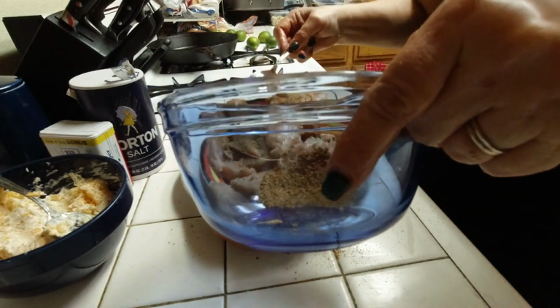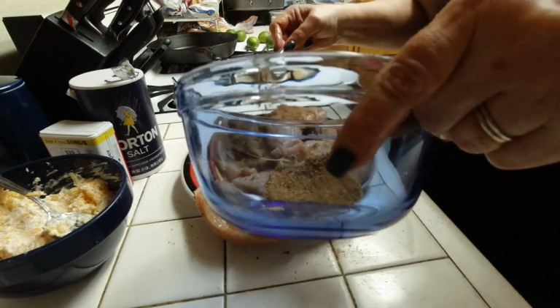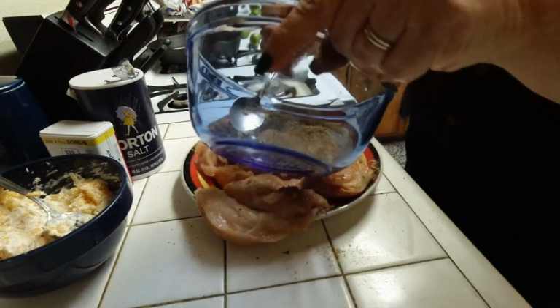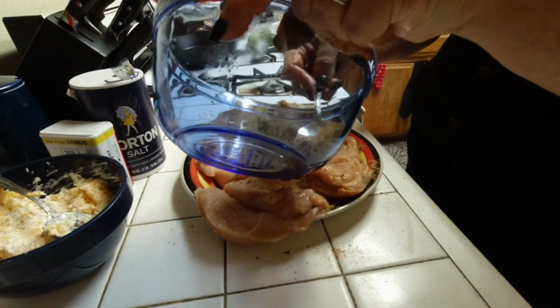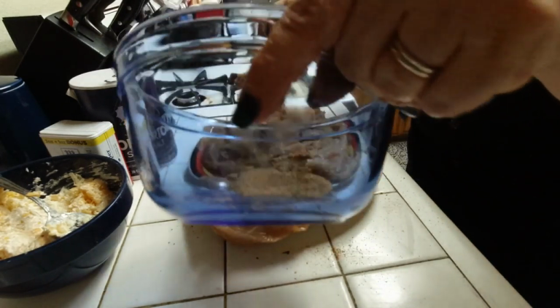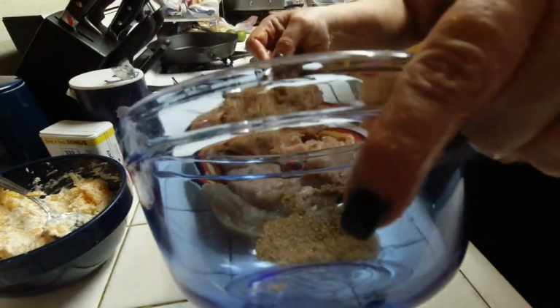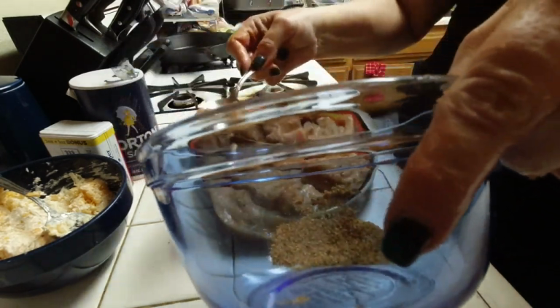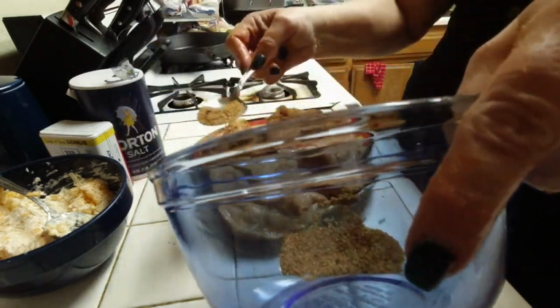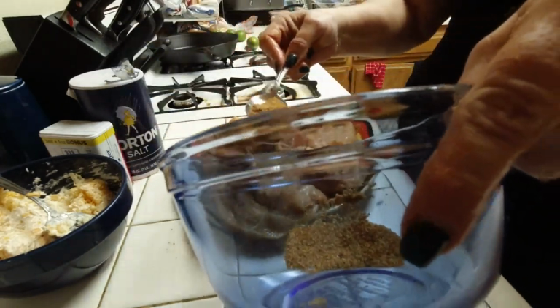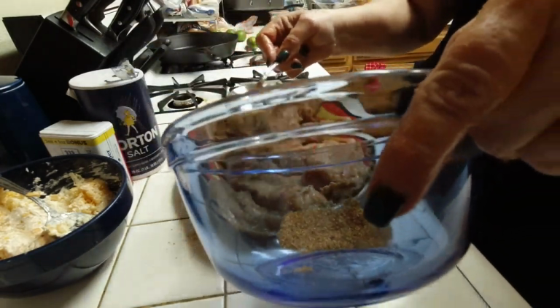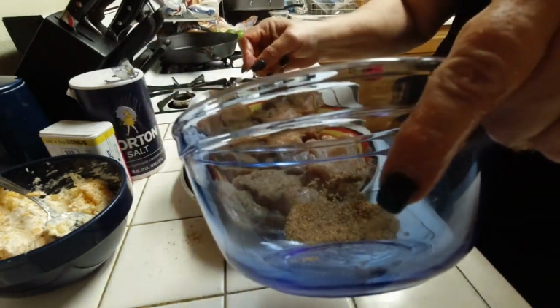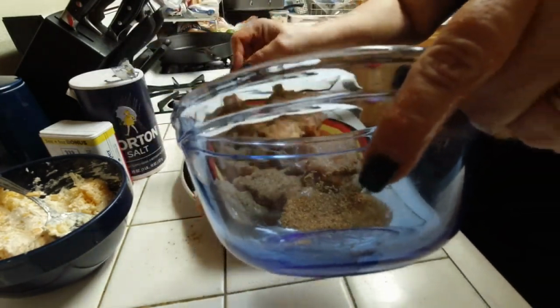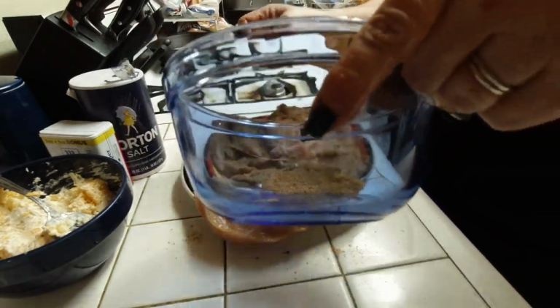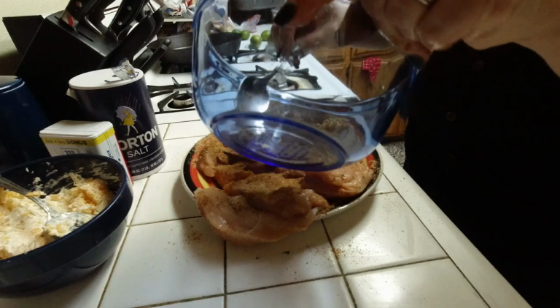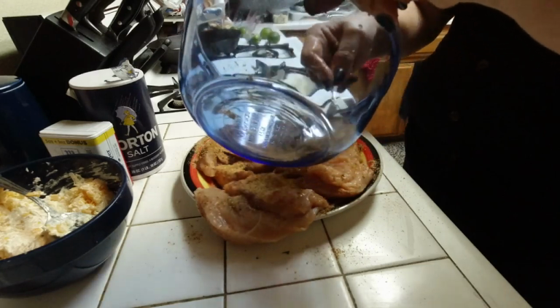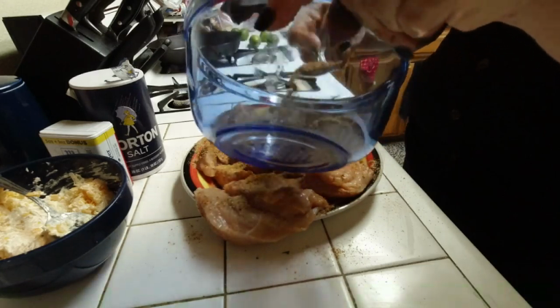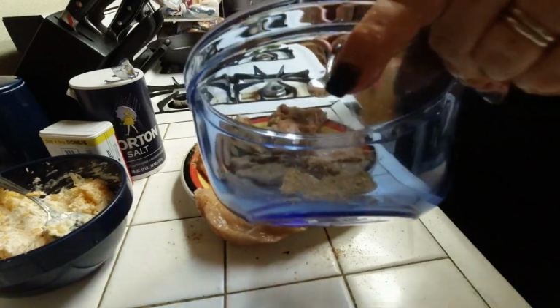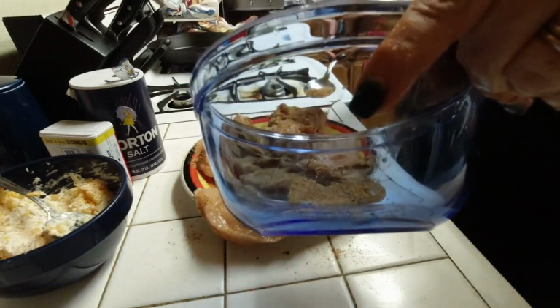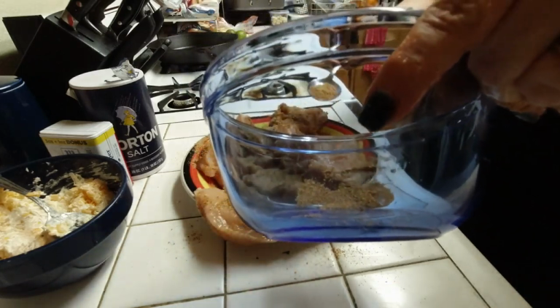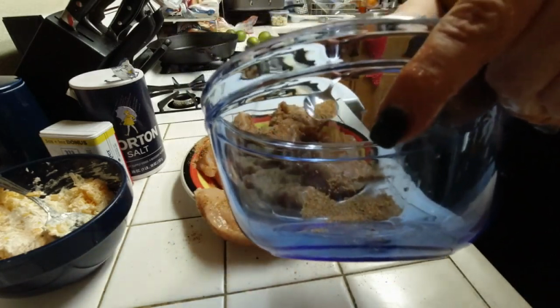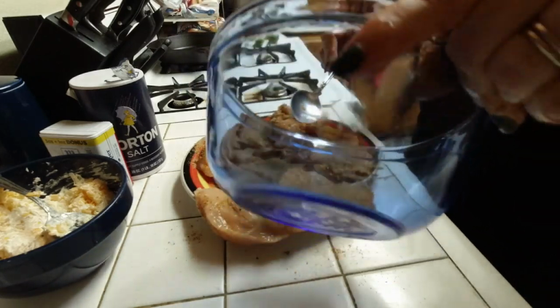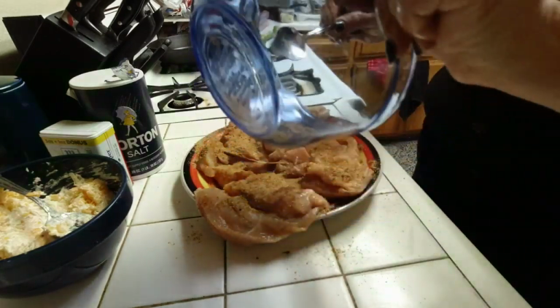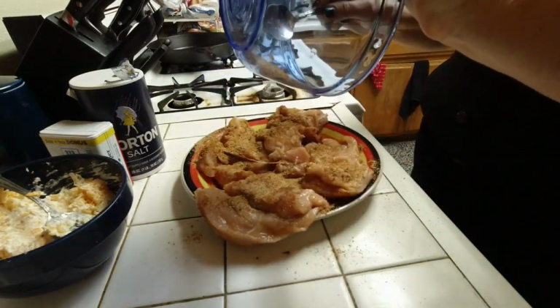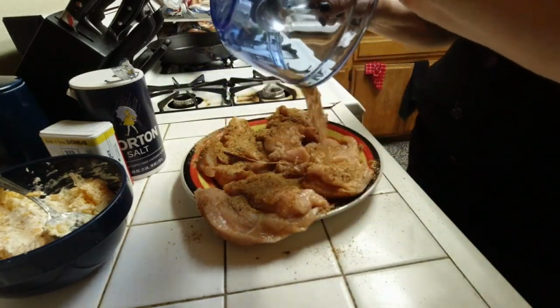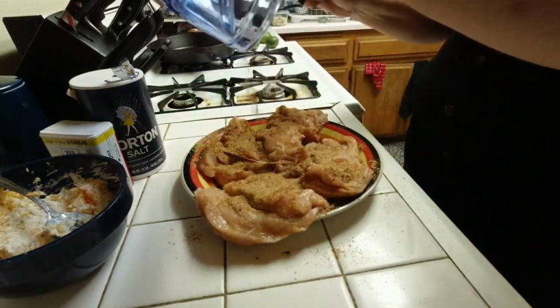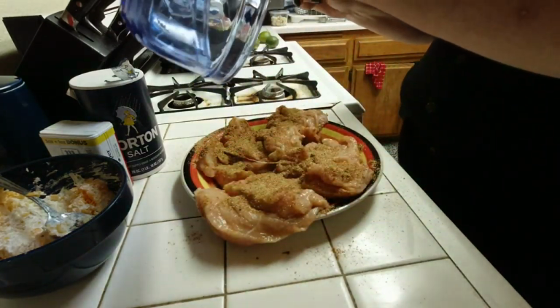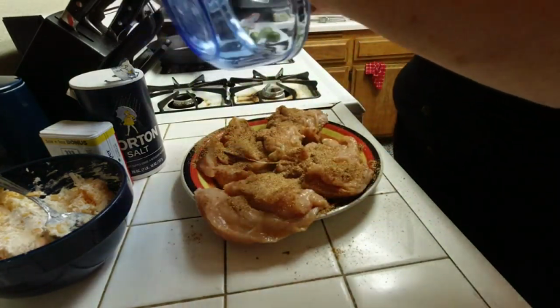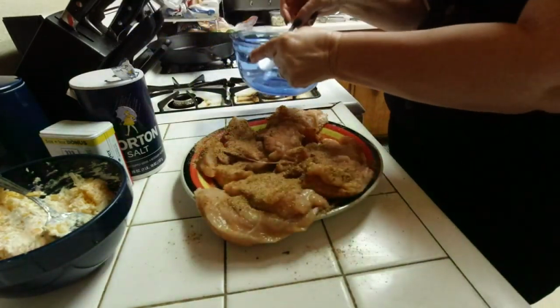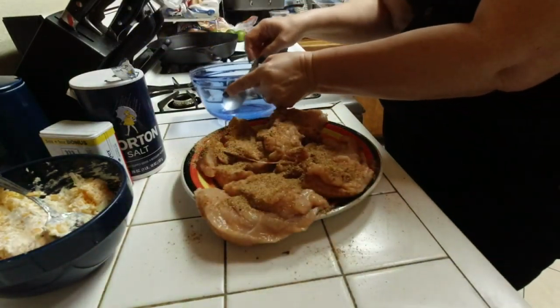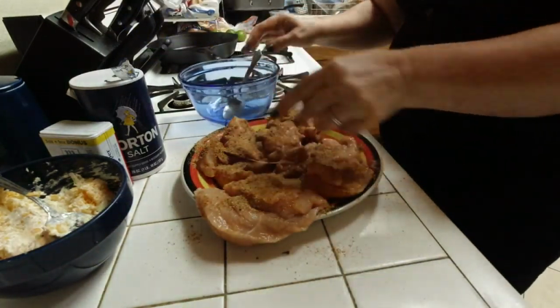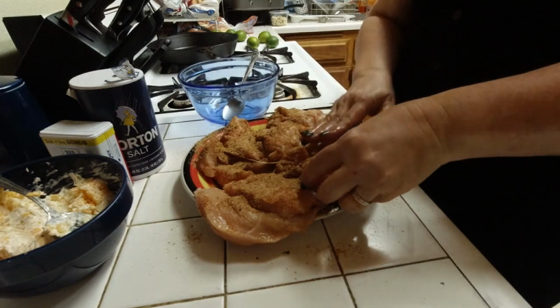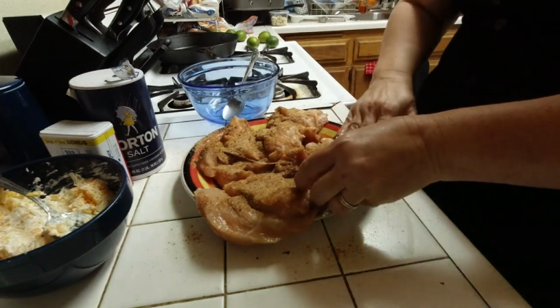Before I had started, I had also cut the chicken pieces lengthwise so that I would be able to stuff them.